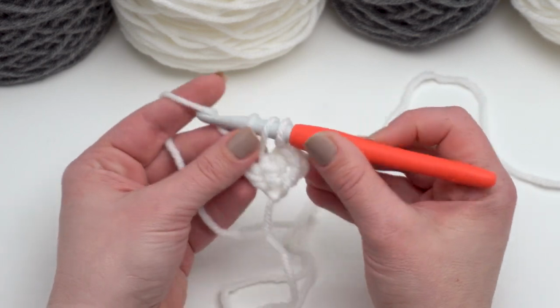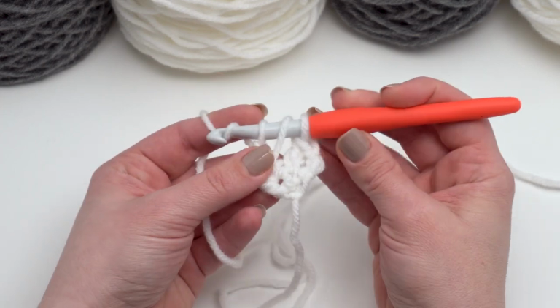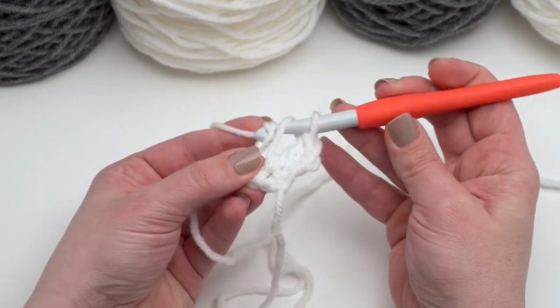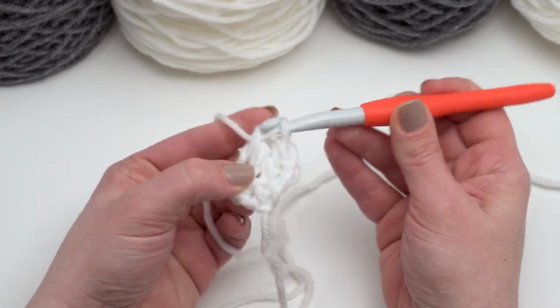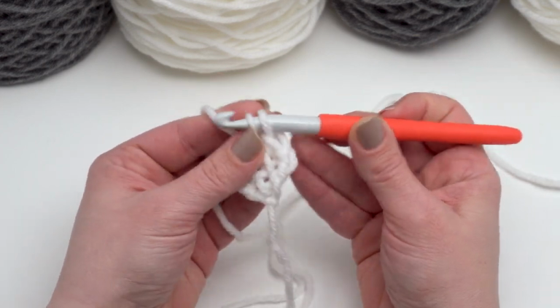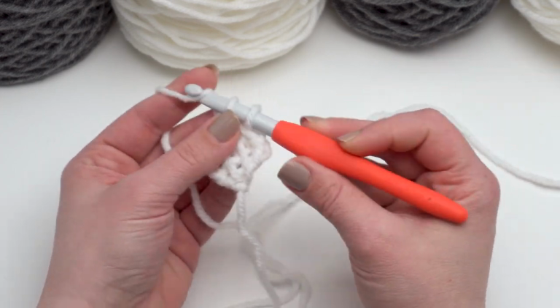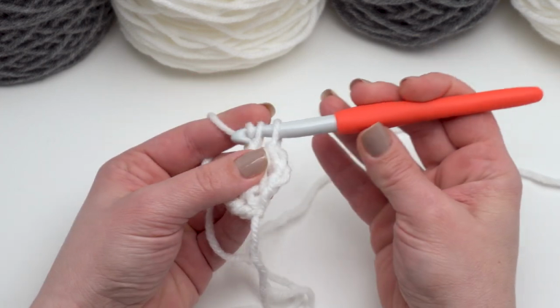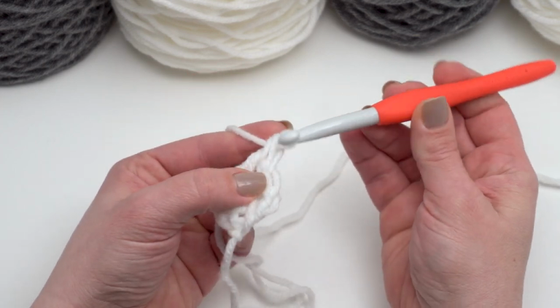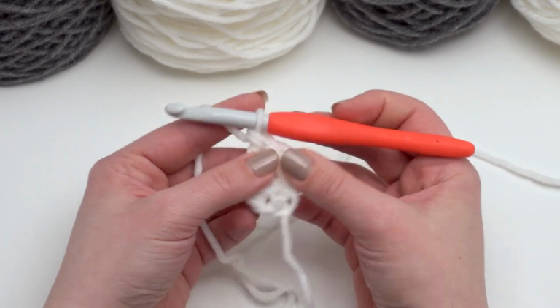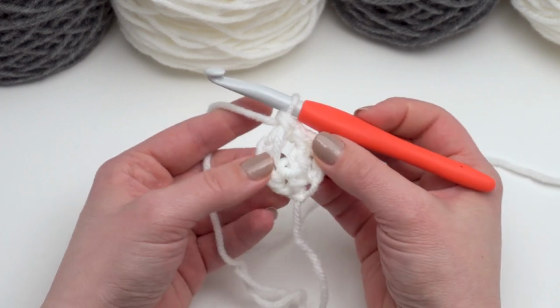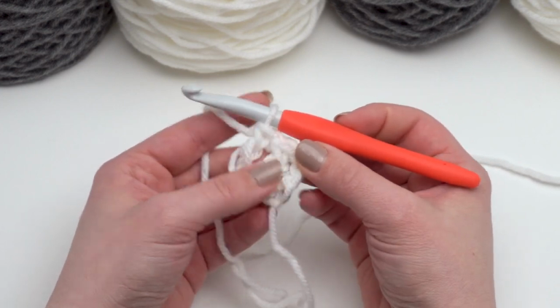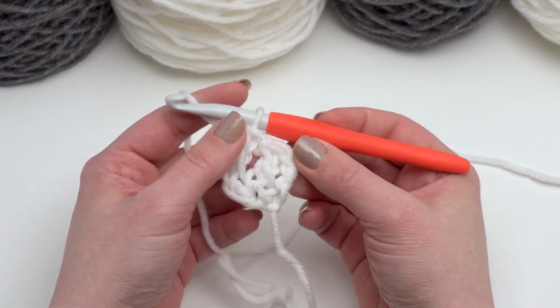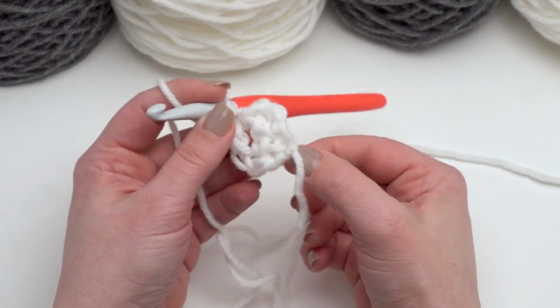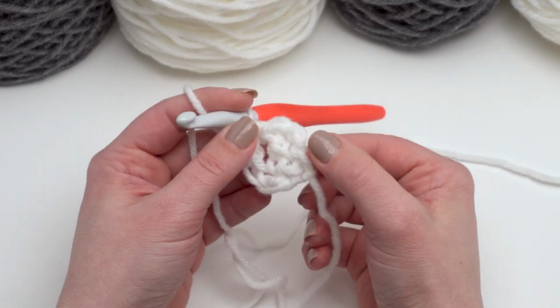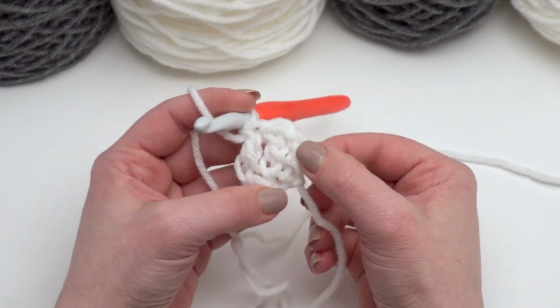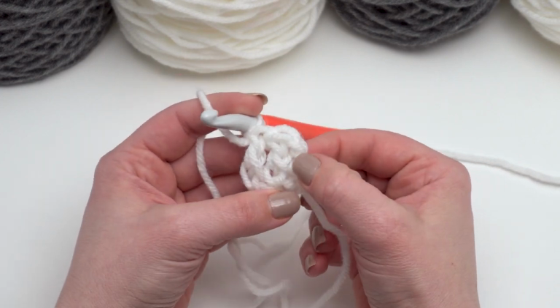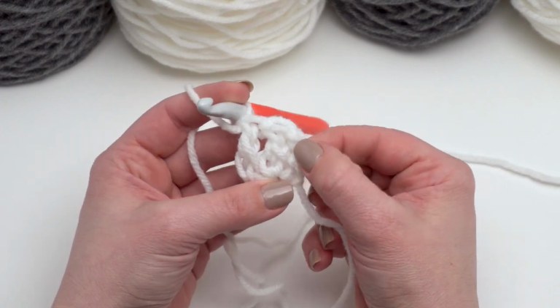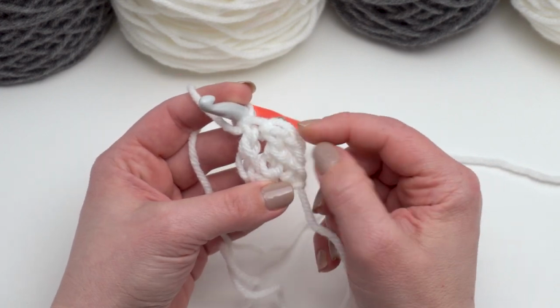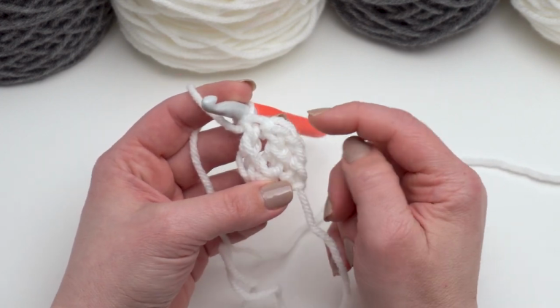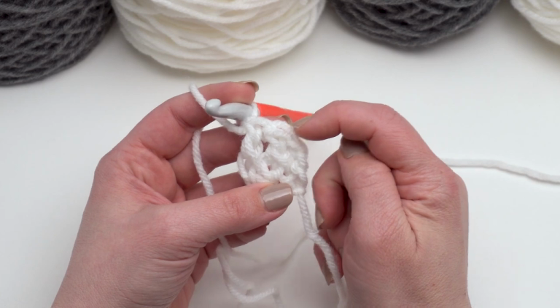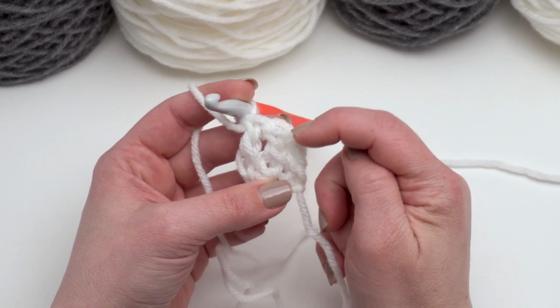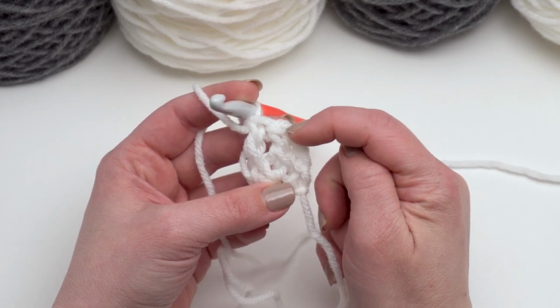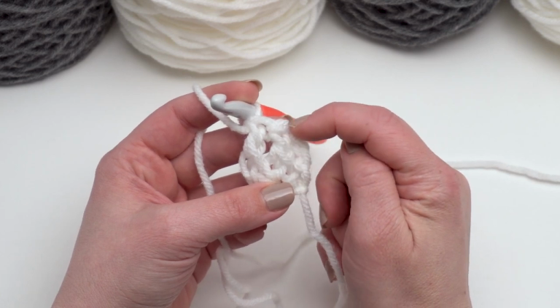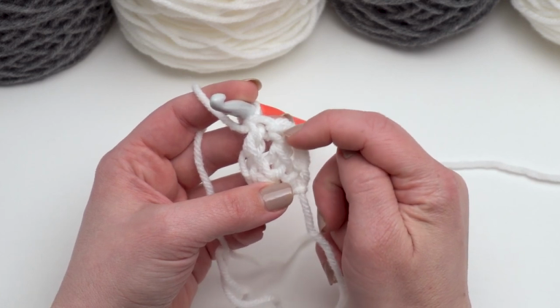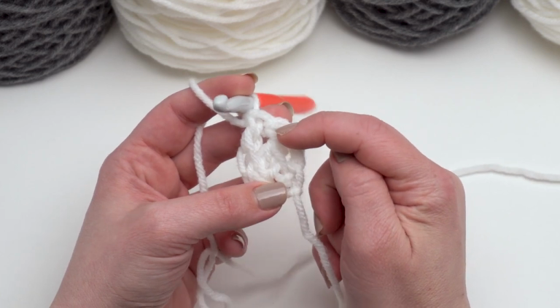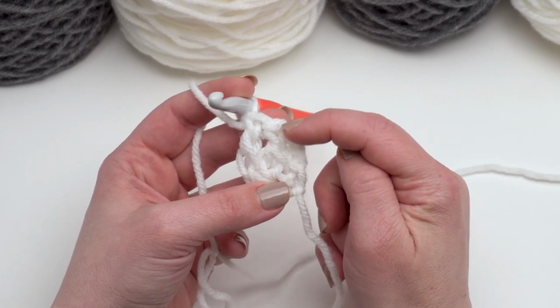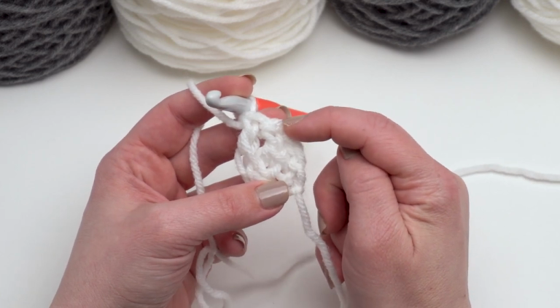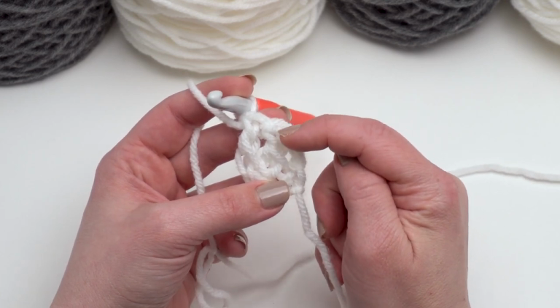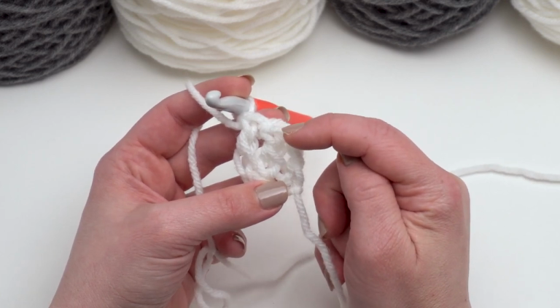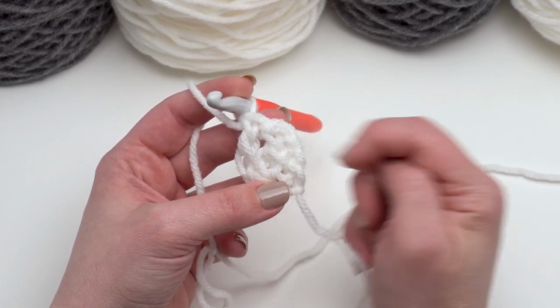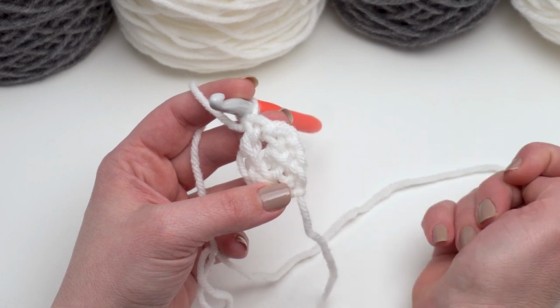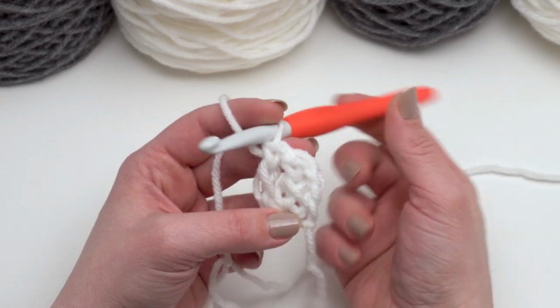And that finishes our second one — remember those three chains at the beginning aren't going to count as a stitch. So if you need to, you can put a stitch marker right in the top of that first foundation extended double crochet just to help you with counting your stitches.